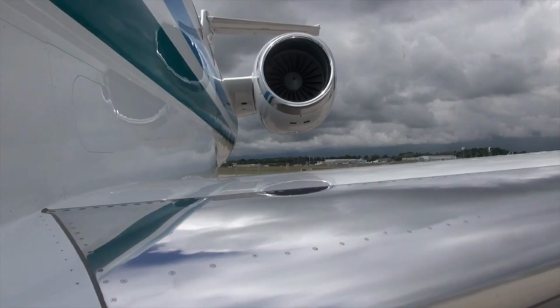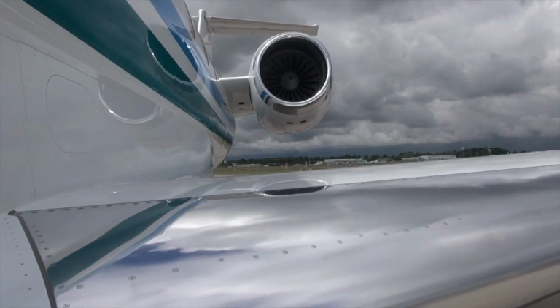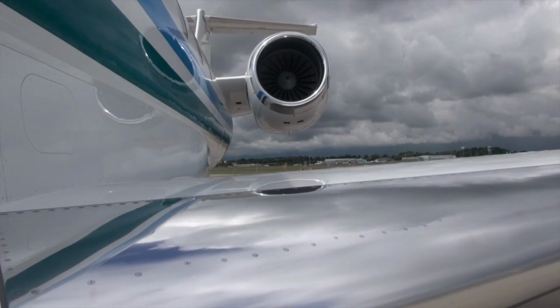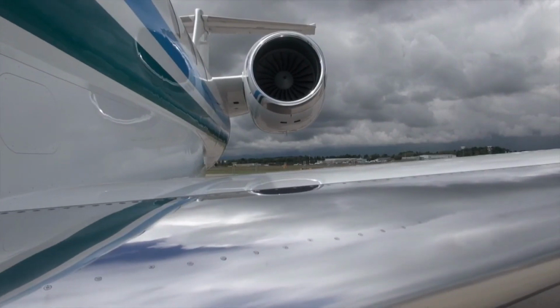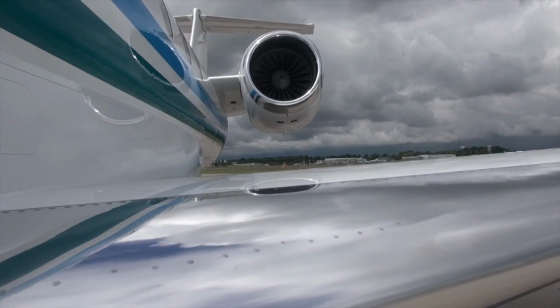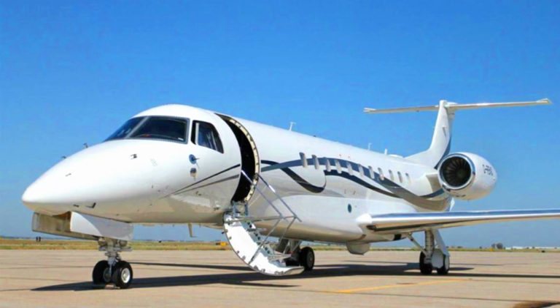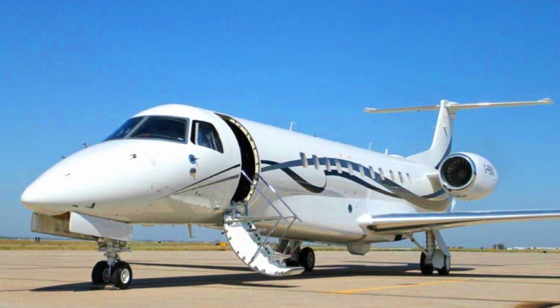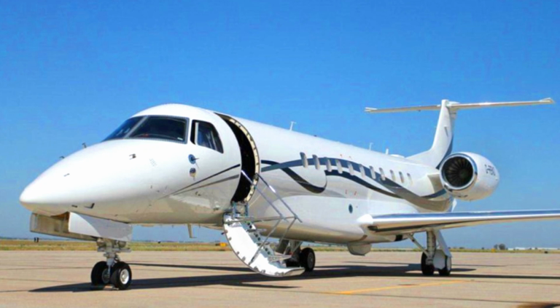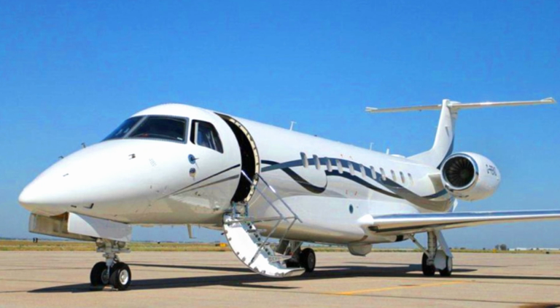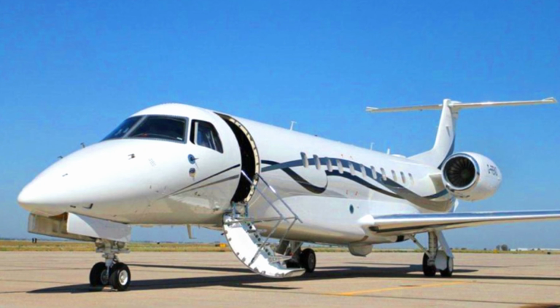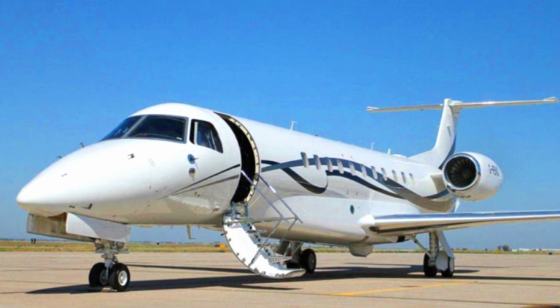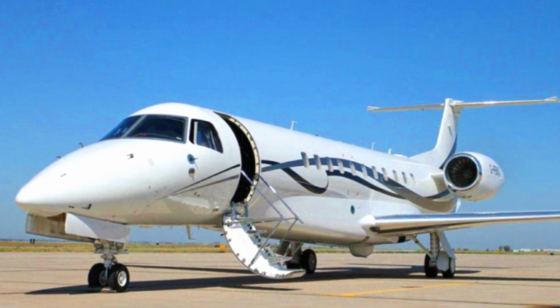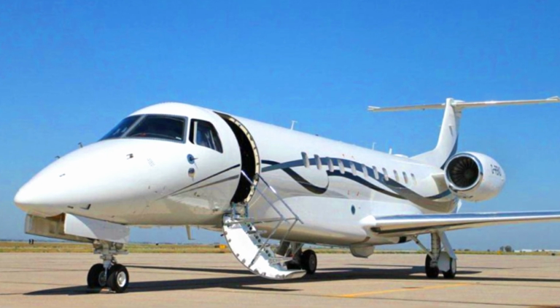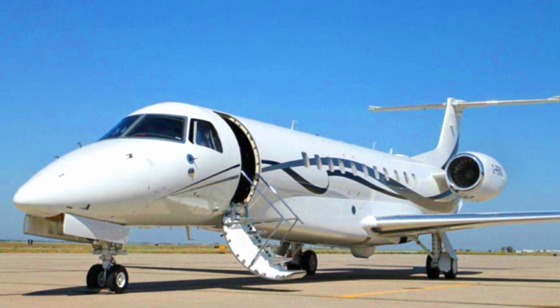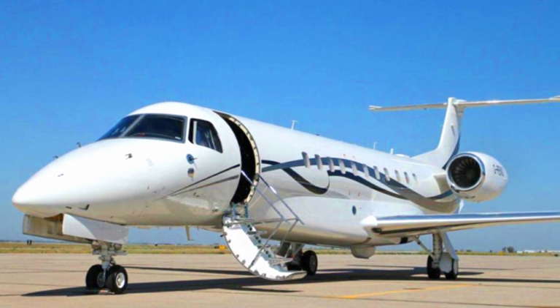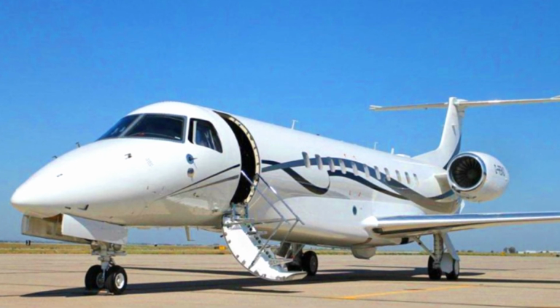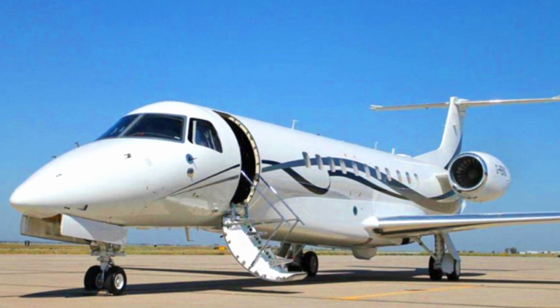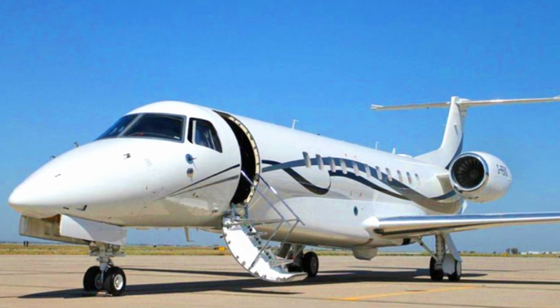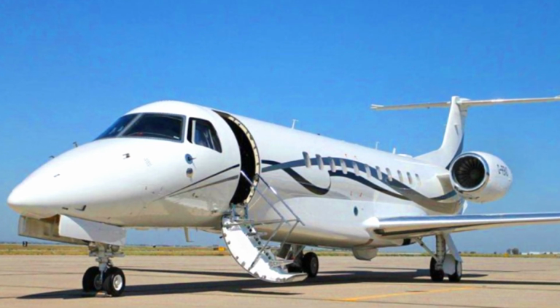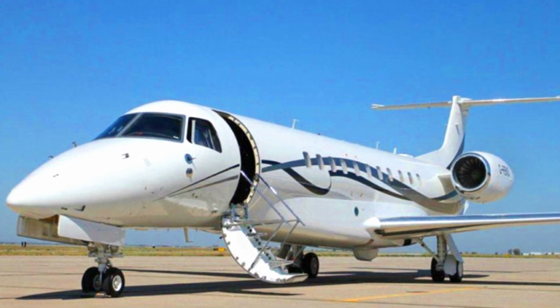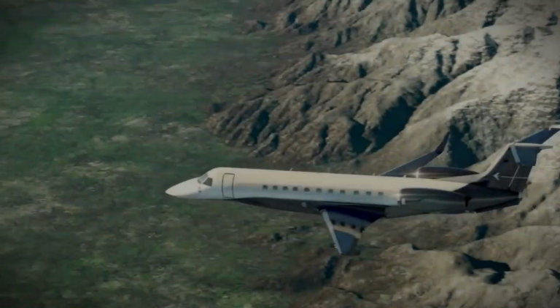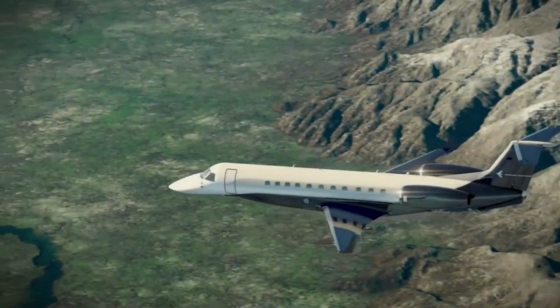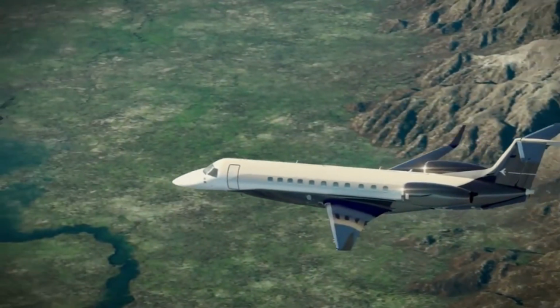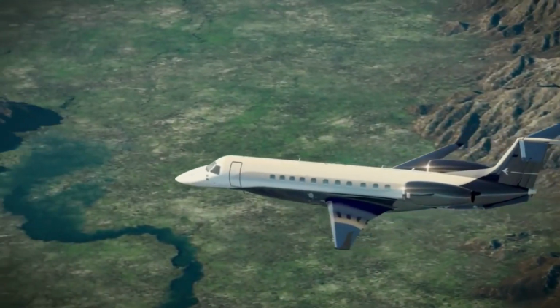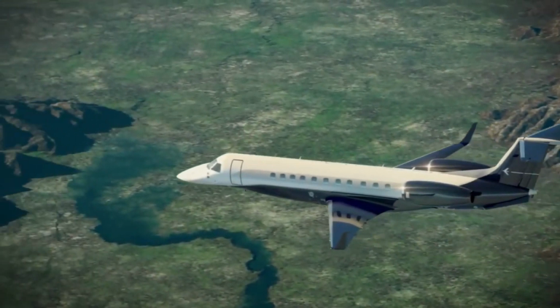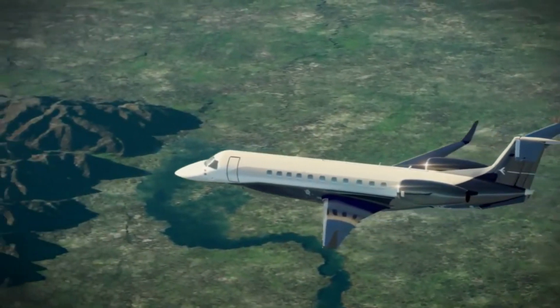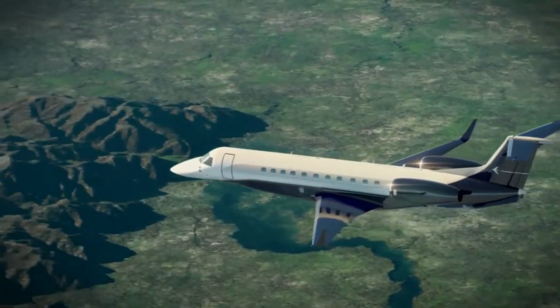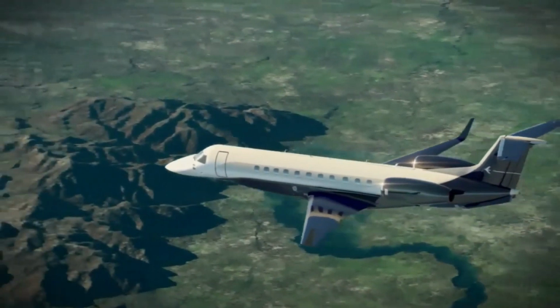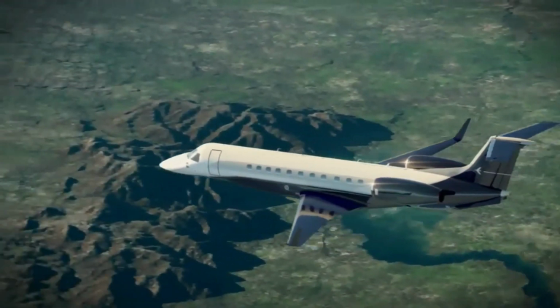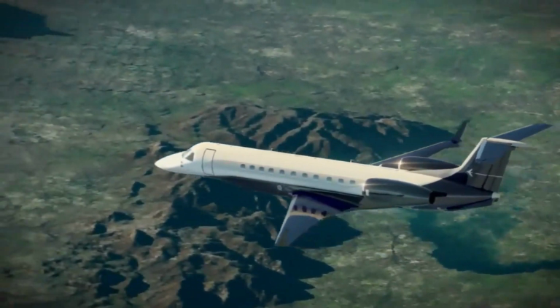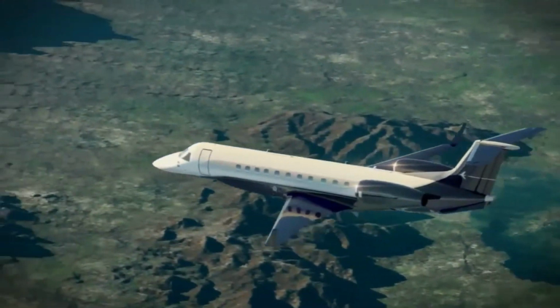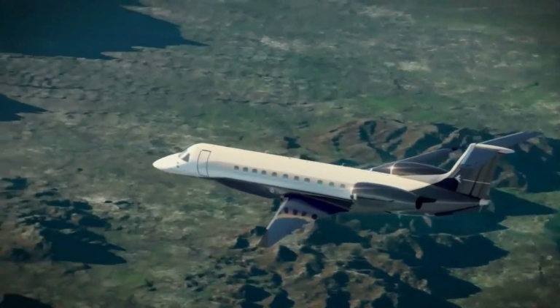It then got approved by the Federal Aviation Administration in 2011 and went into service that same year. This amazing private jet belongs to the long-range category of jets.